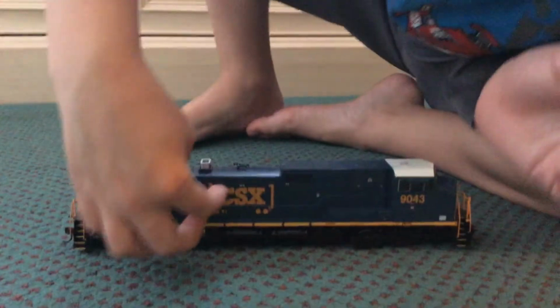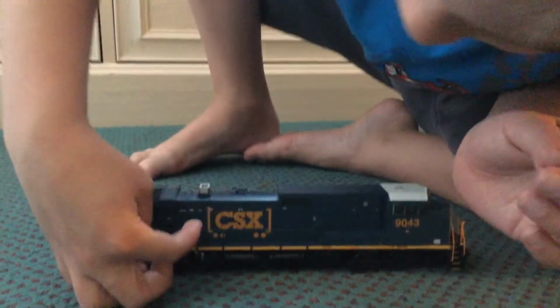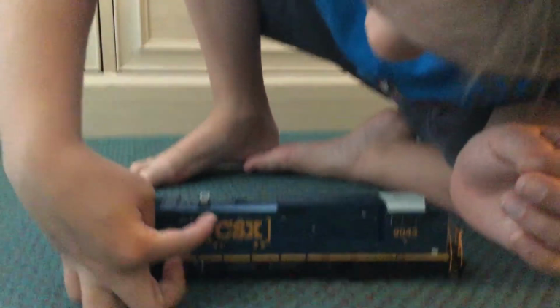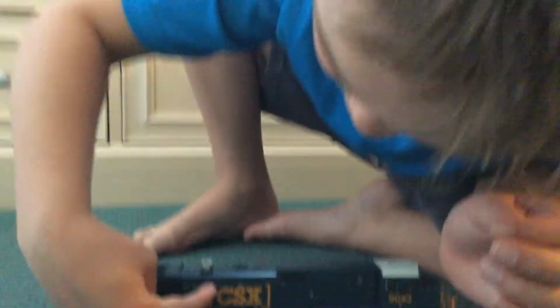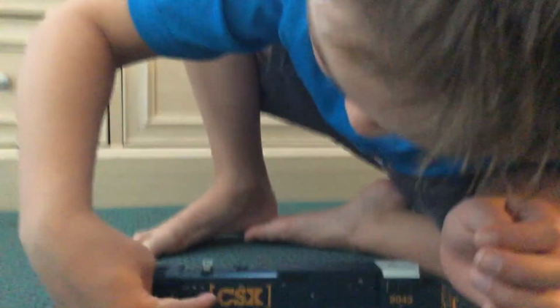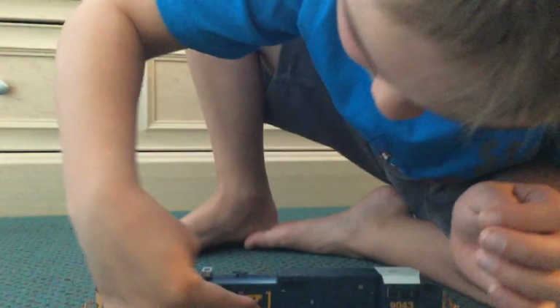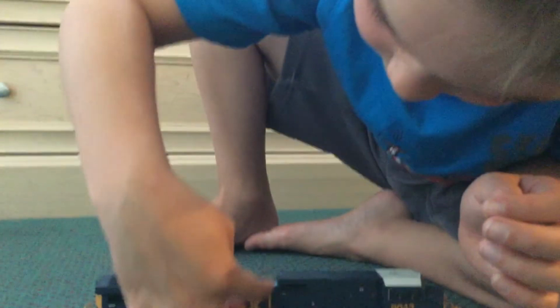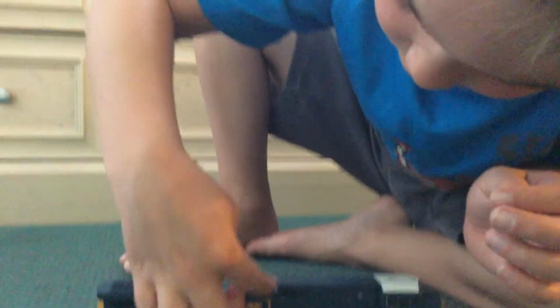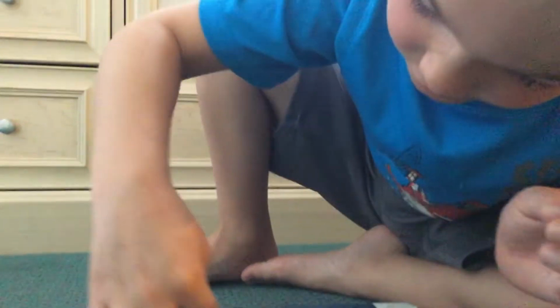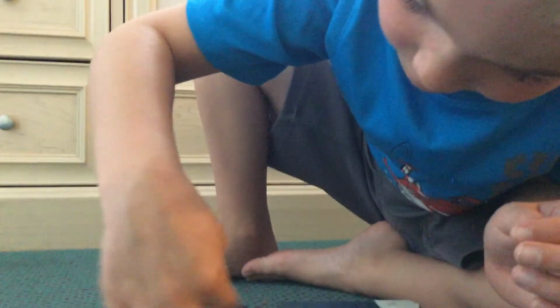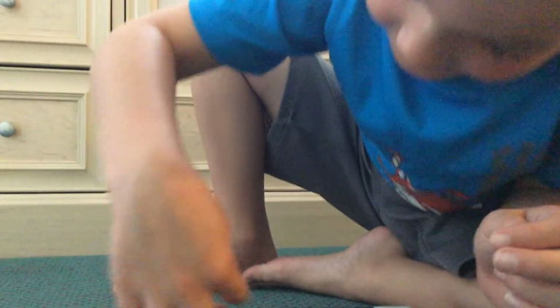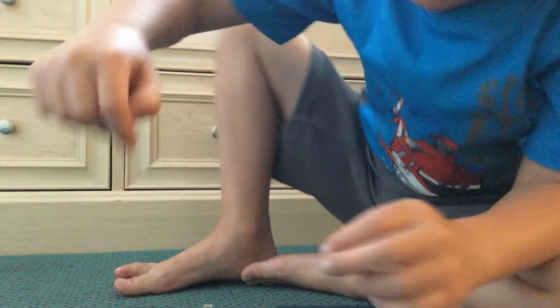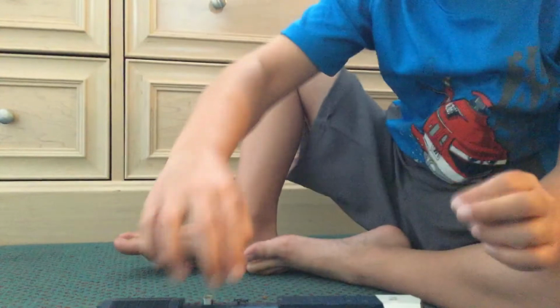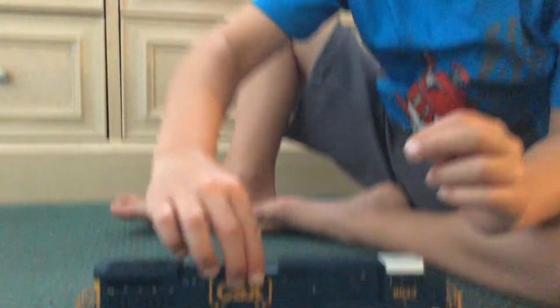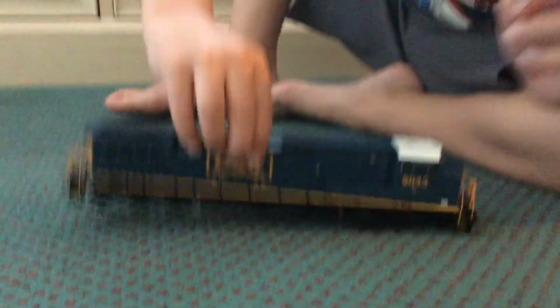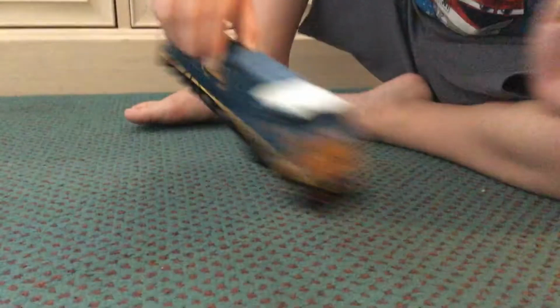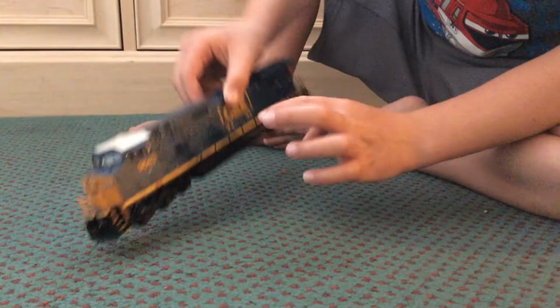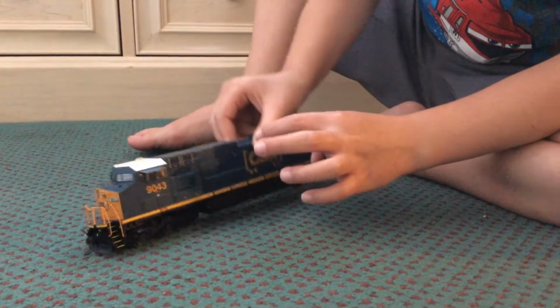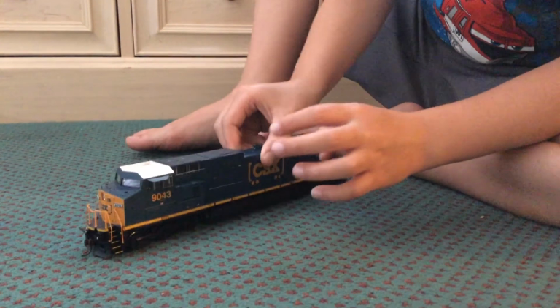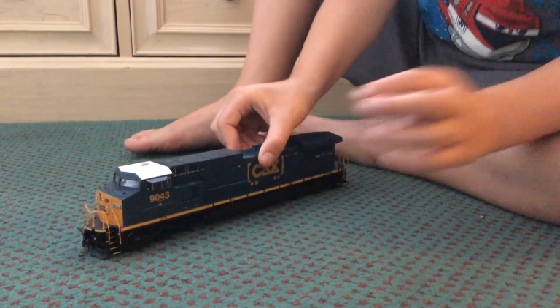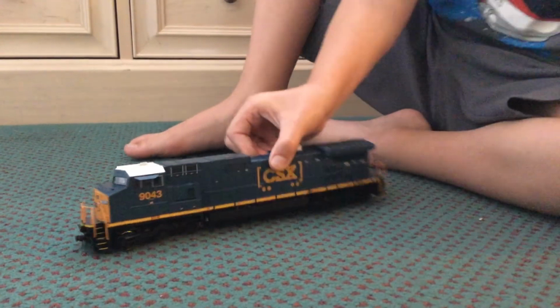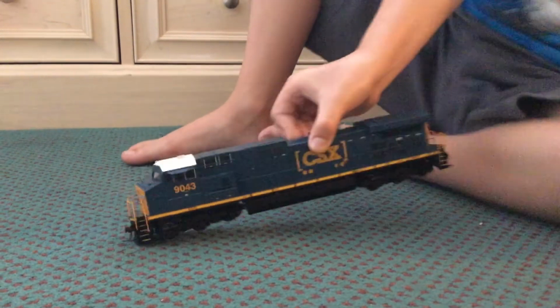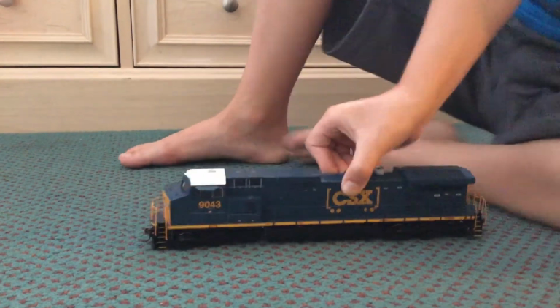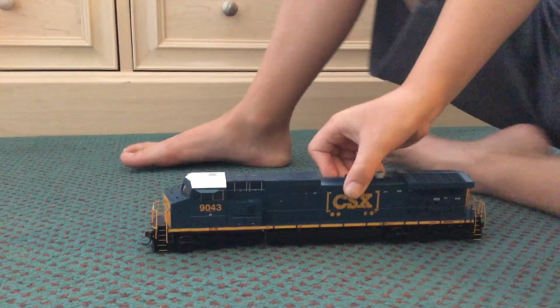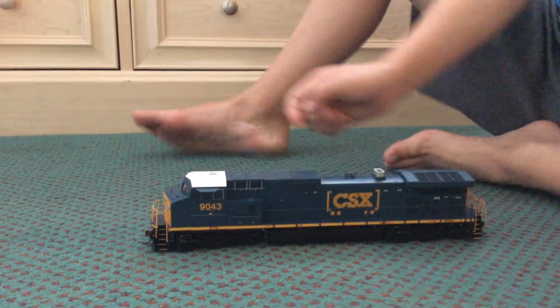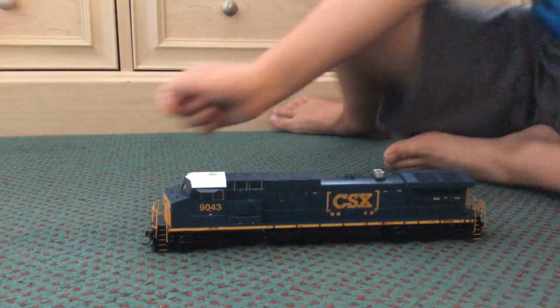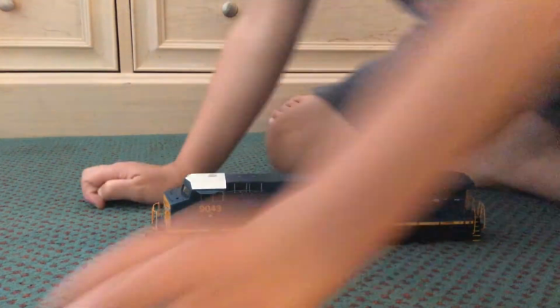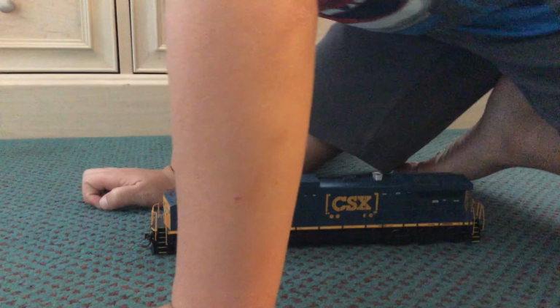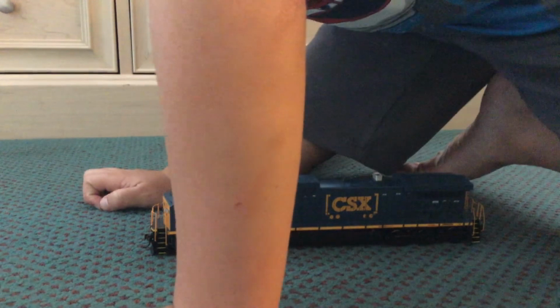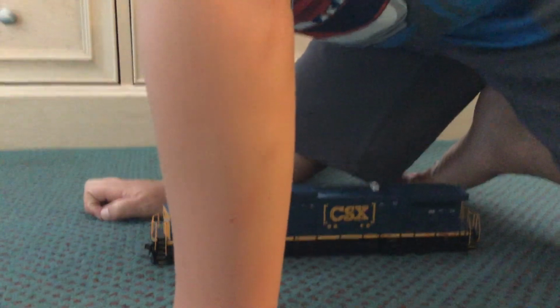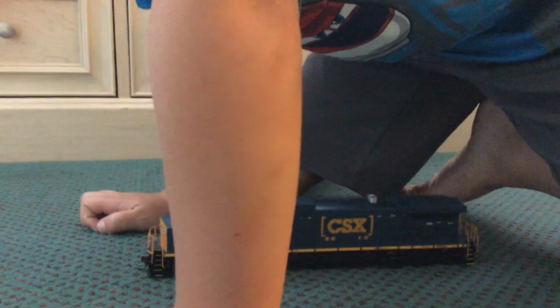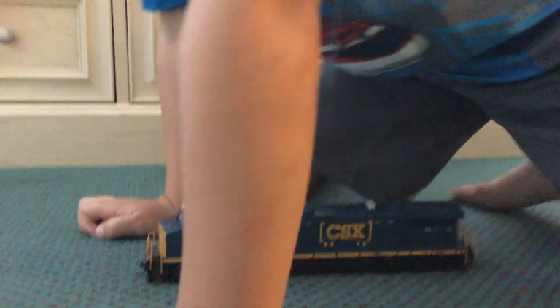And there's a train car right there. As you can see around the CSX. So, thanks for watching. Bye YouTube. Bye.